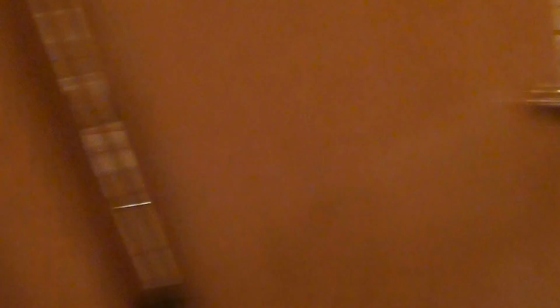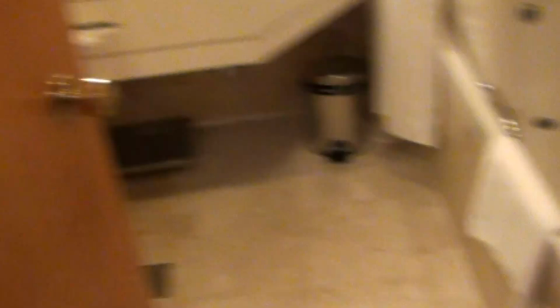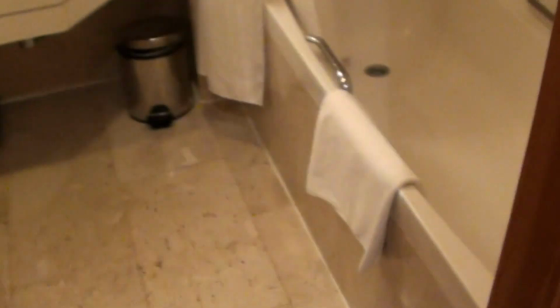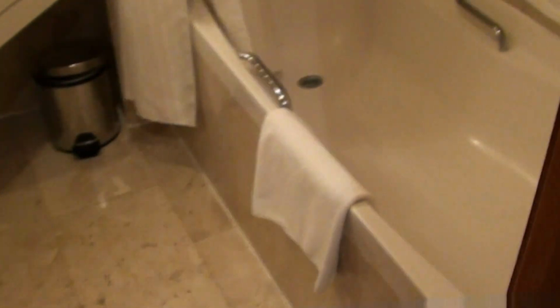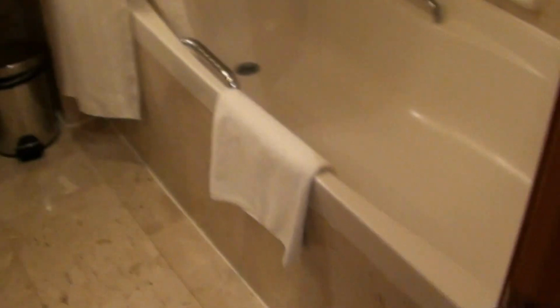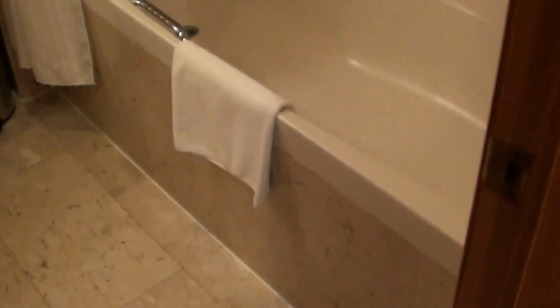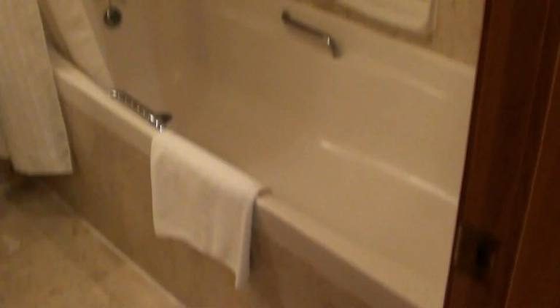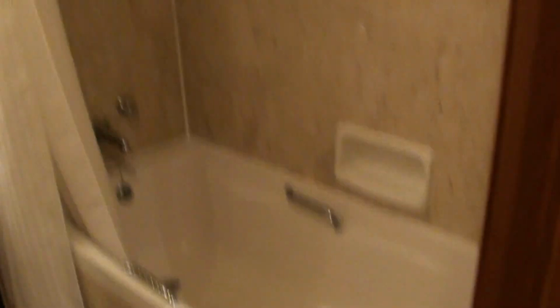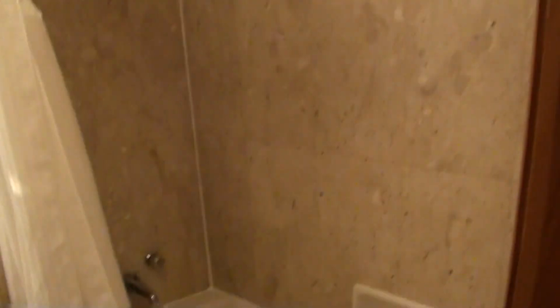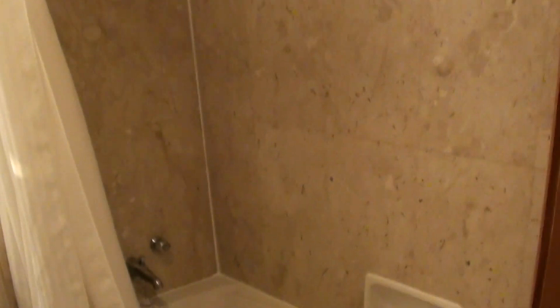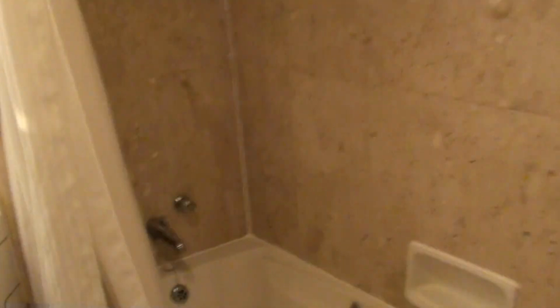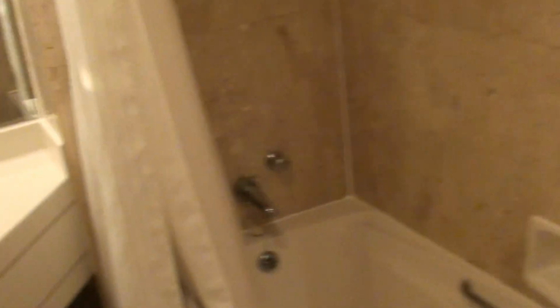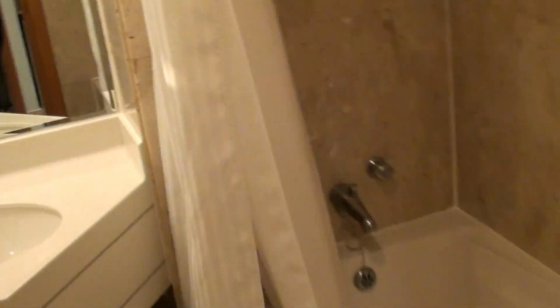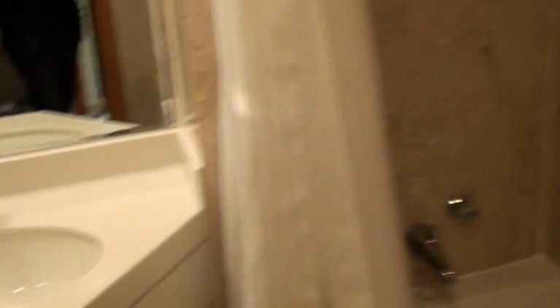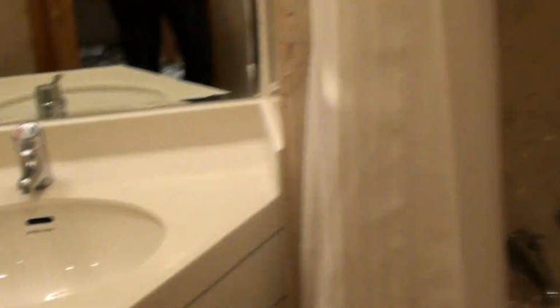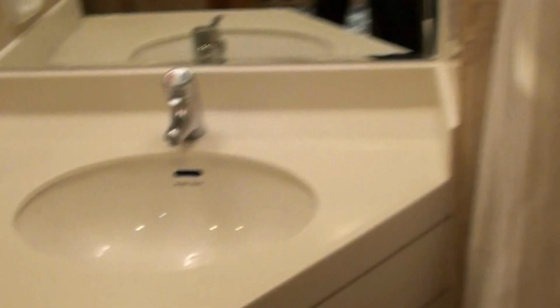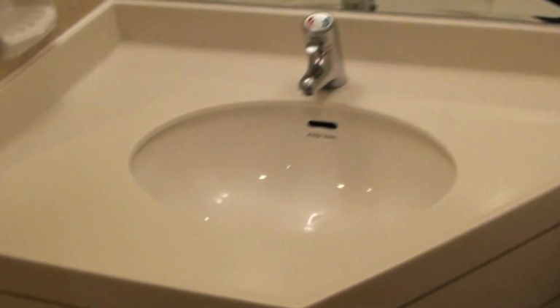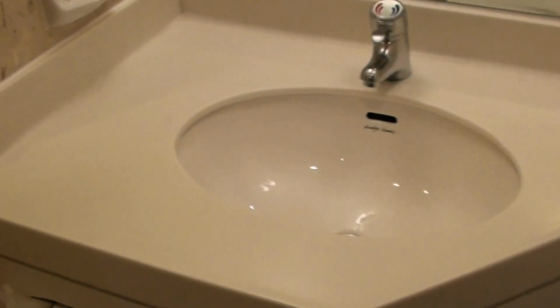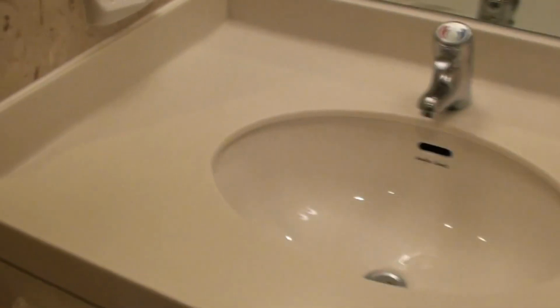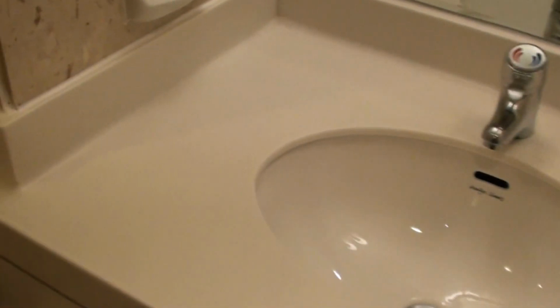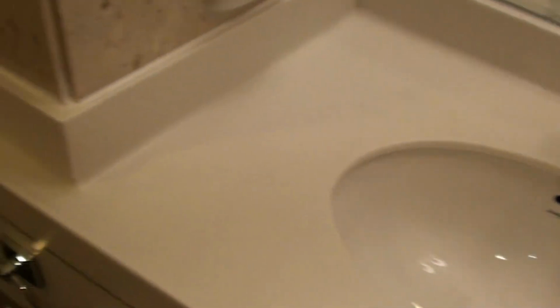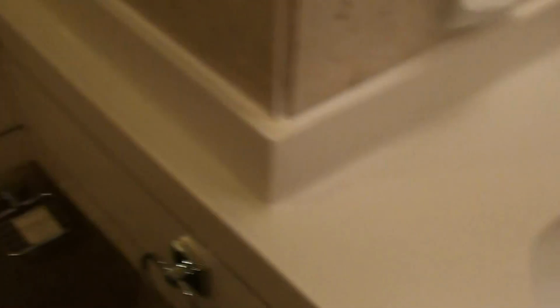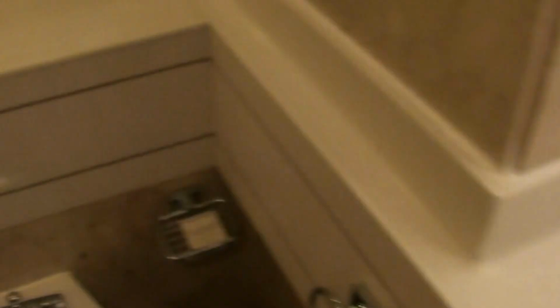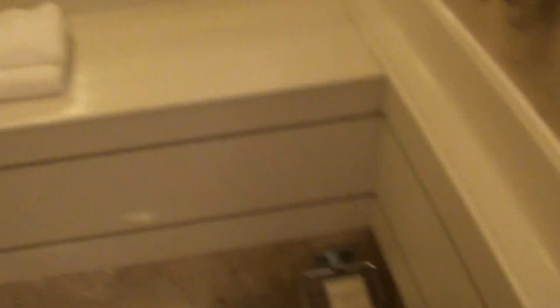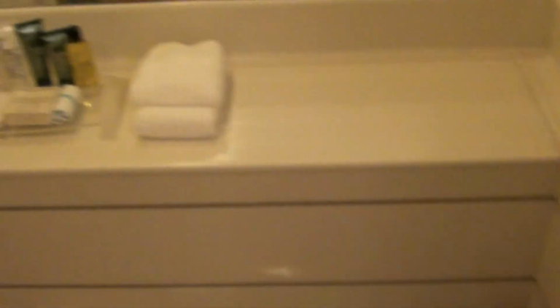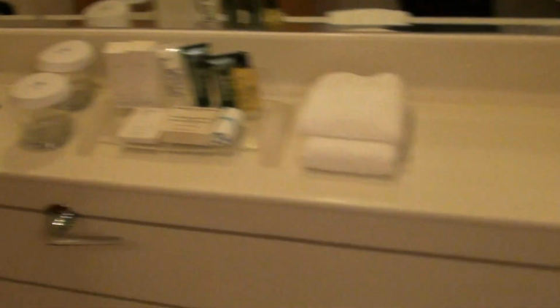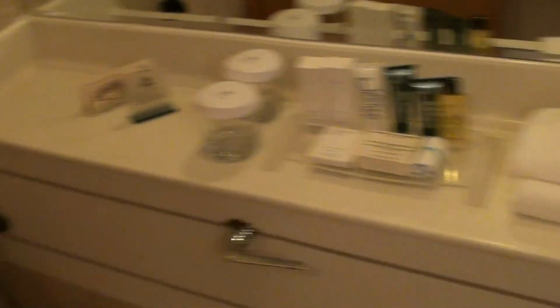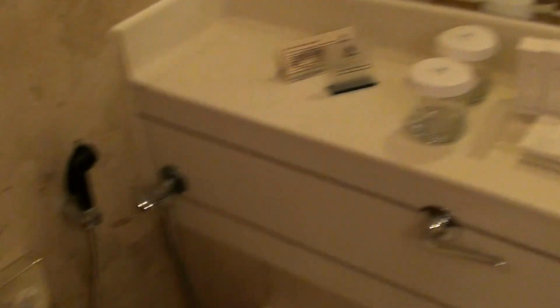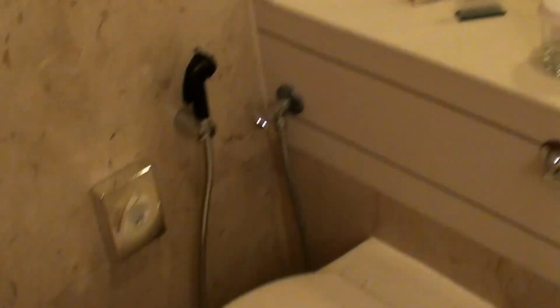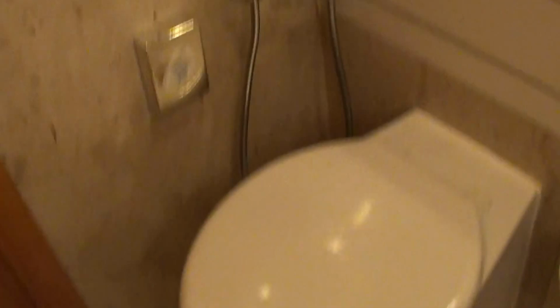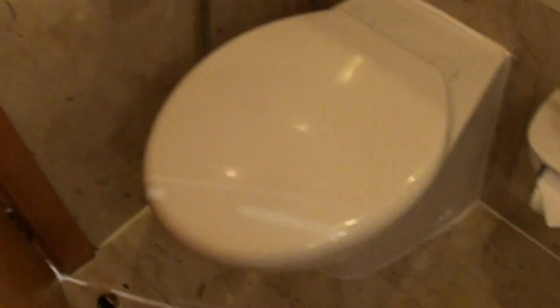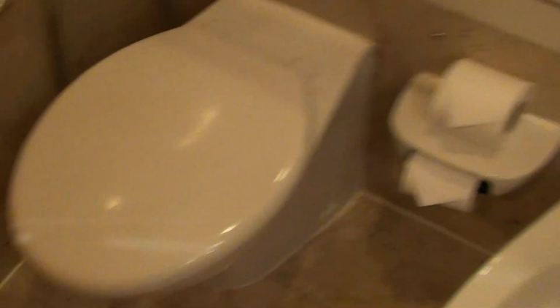And here's another bathroom. There's the bathtub, bidet, and toilet.